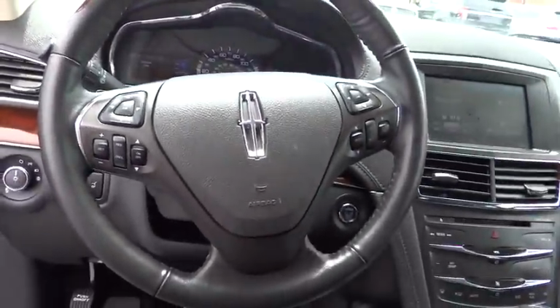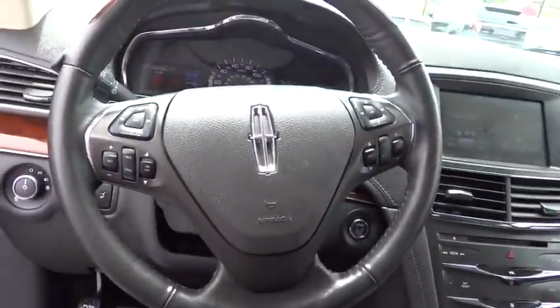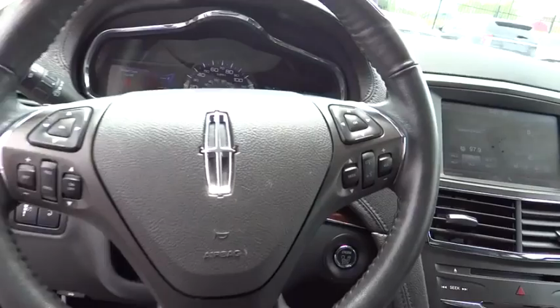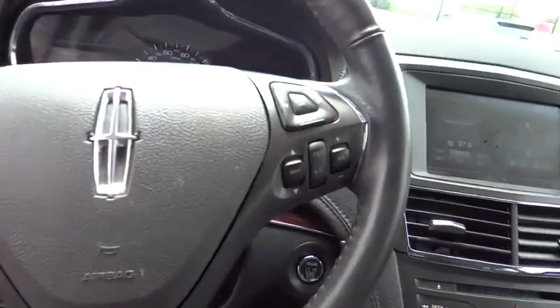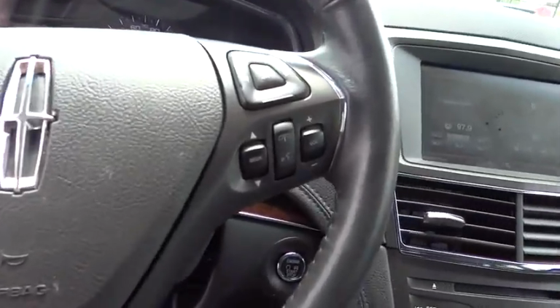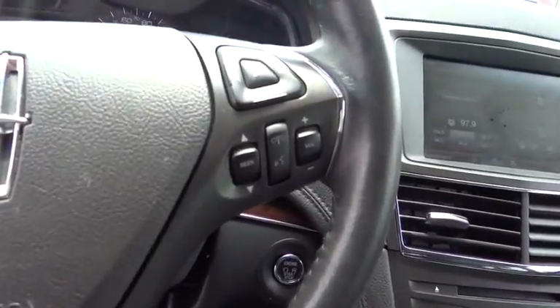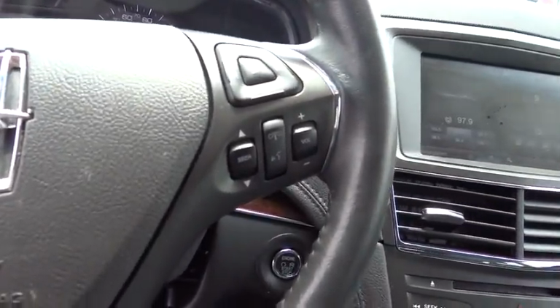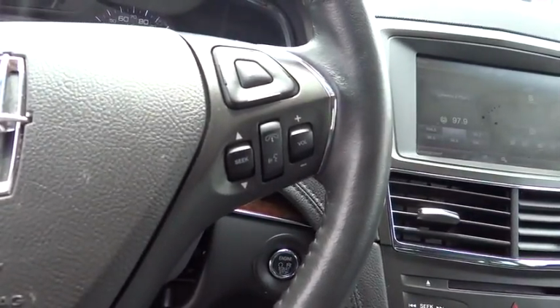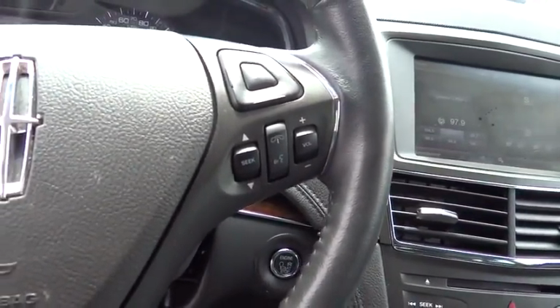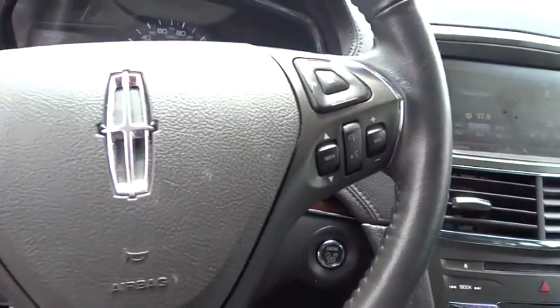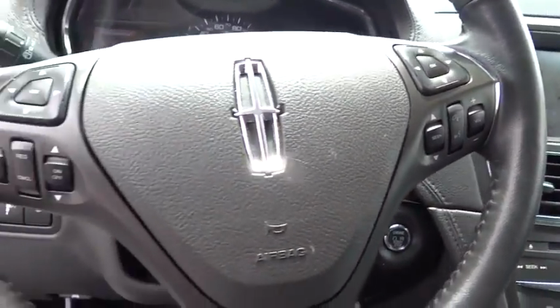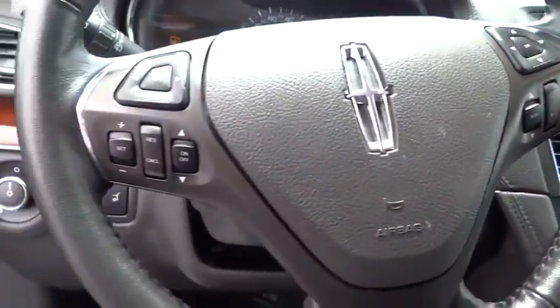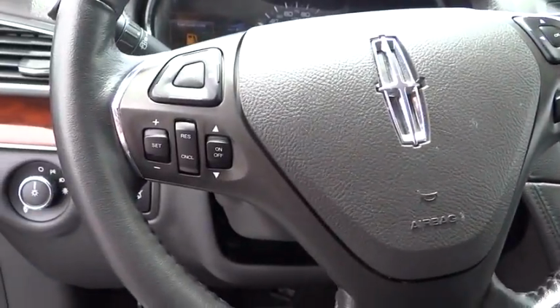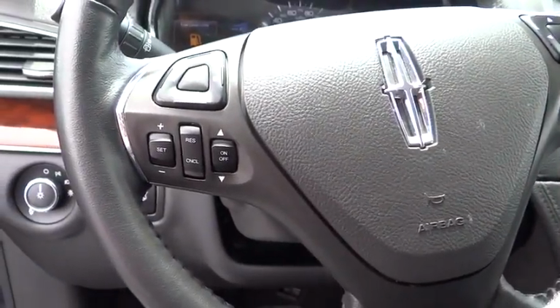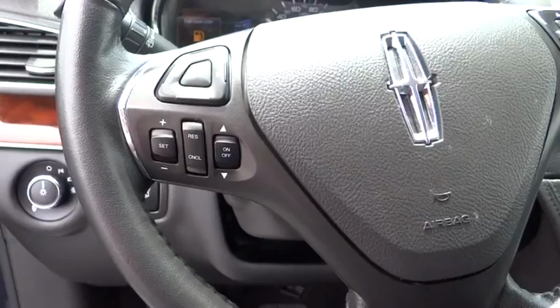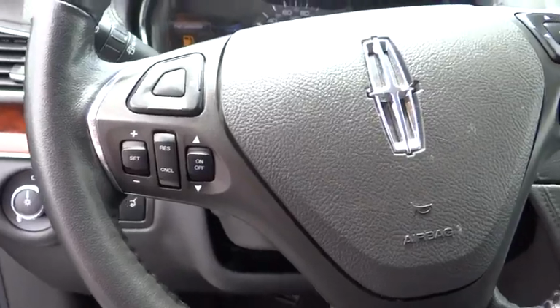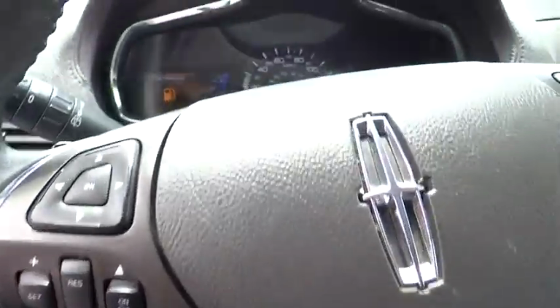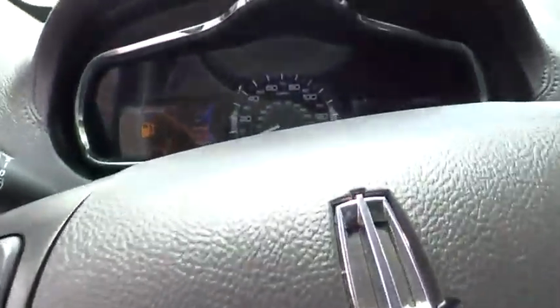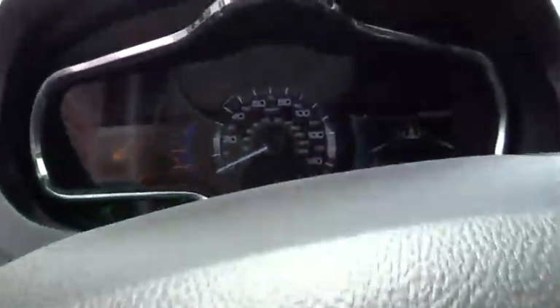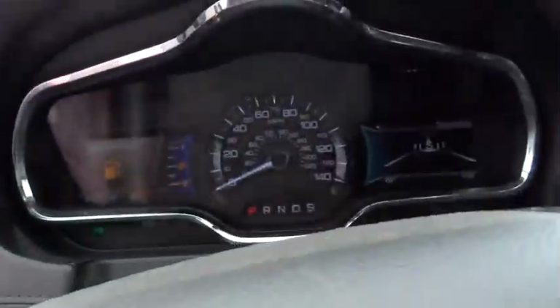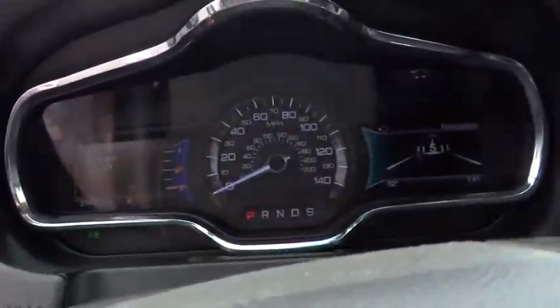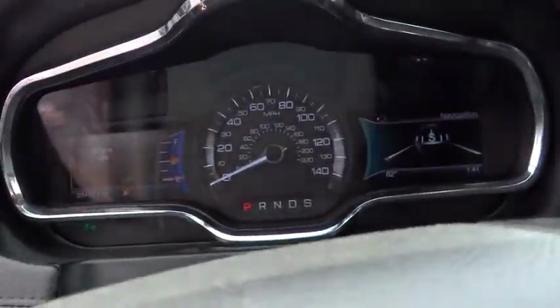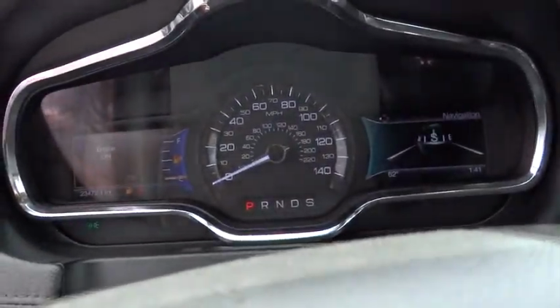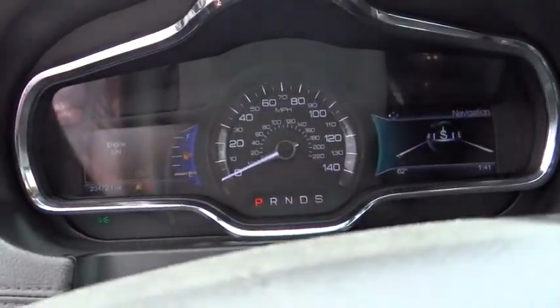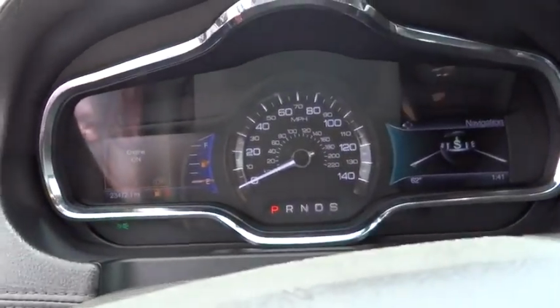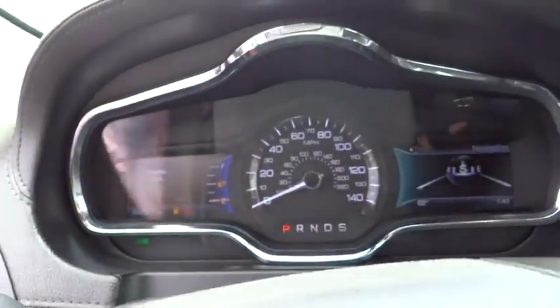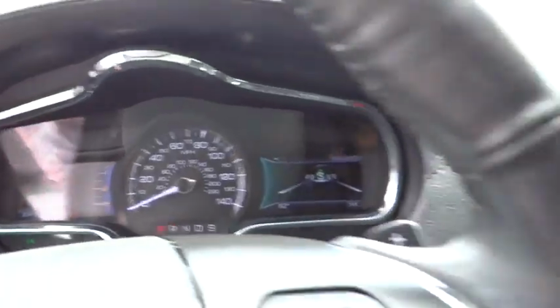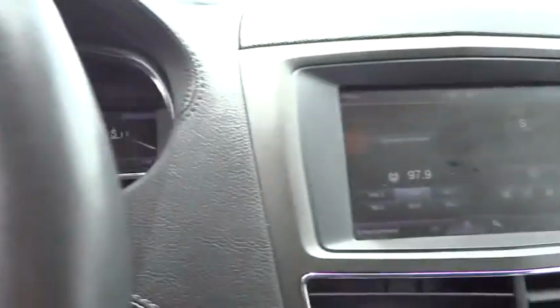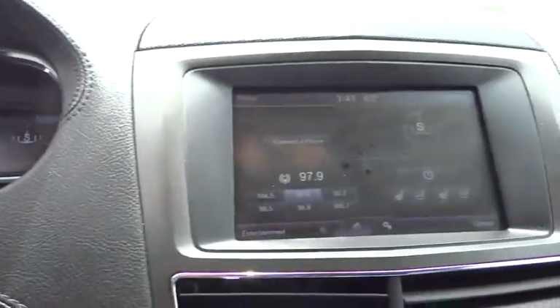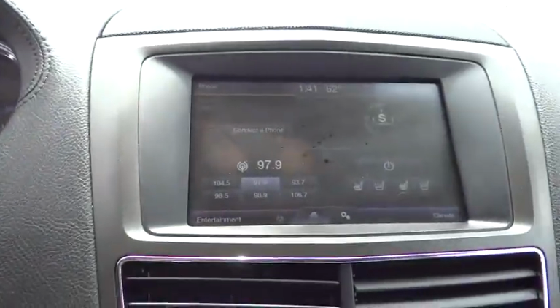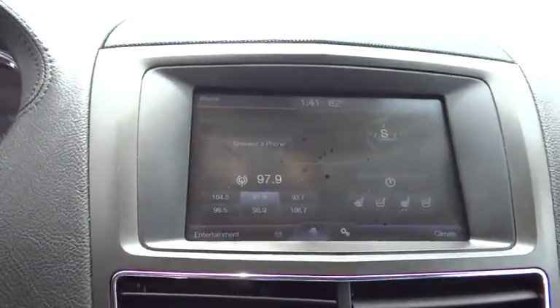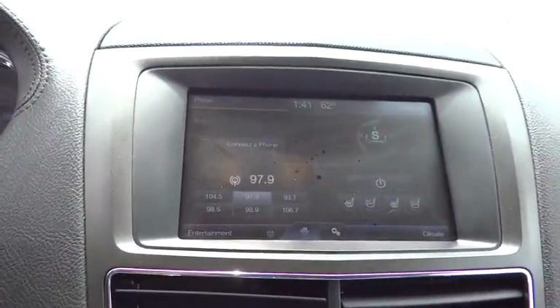Anti-lock braking system, steering wheel audio control, stability control, remote engine start, power lift gate, power passenger seat, traction control, driver airbag, adjustable steering wheel, power steering.